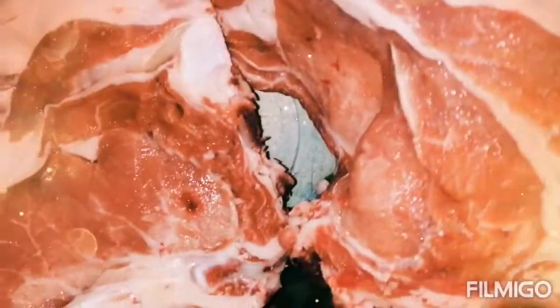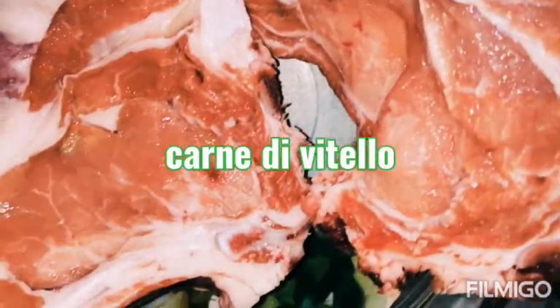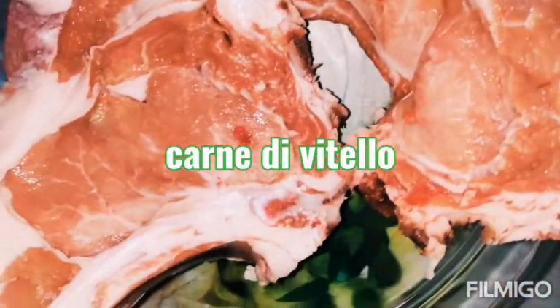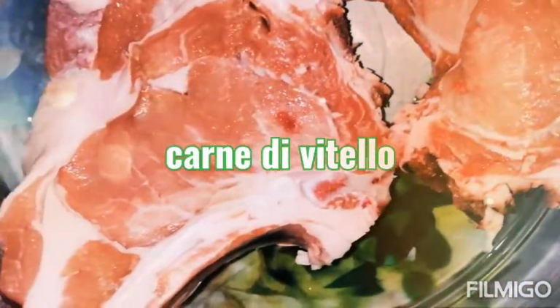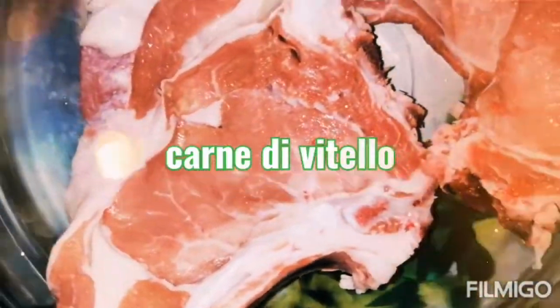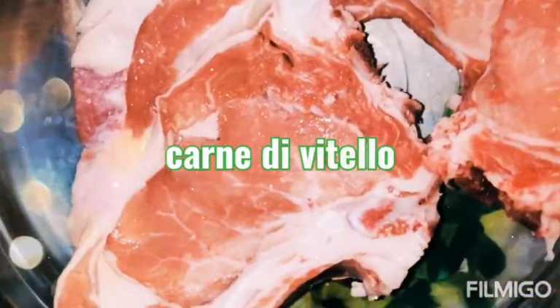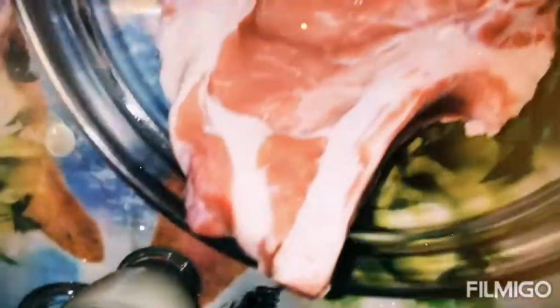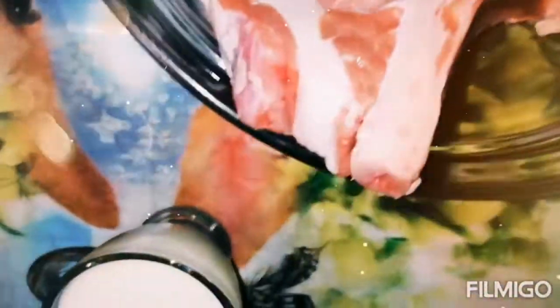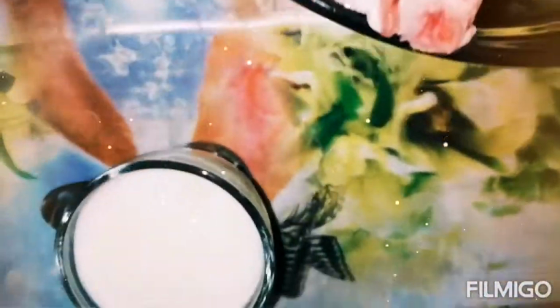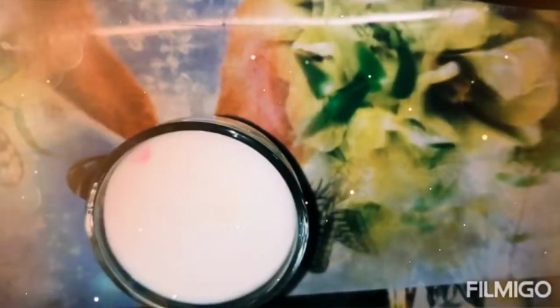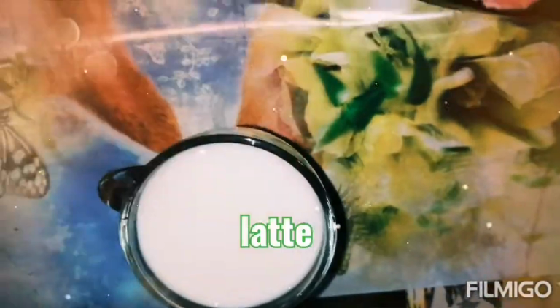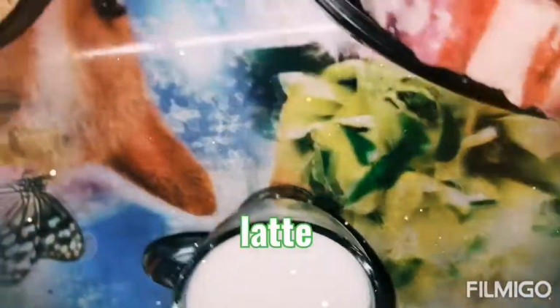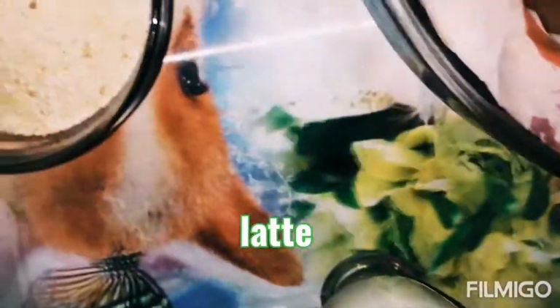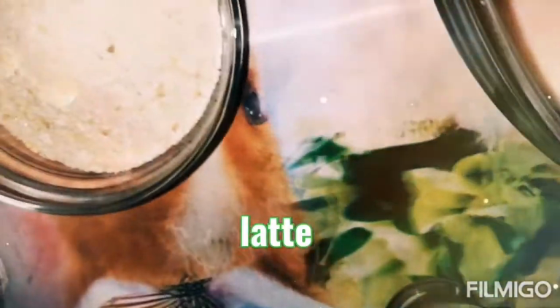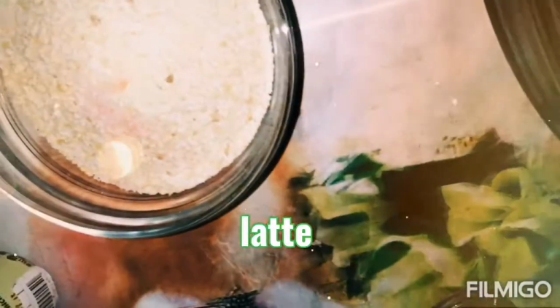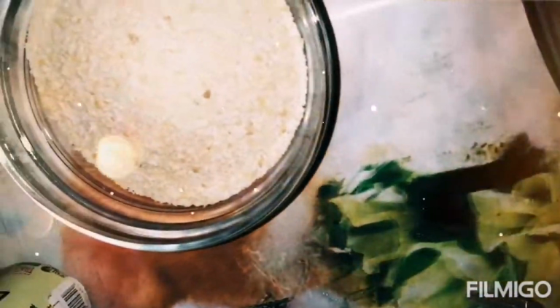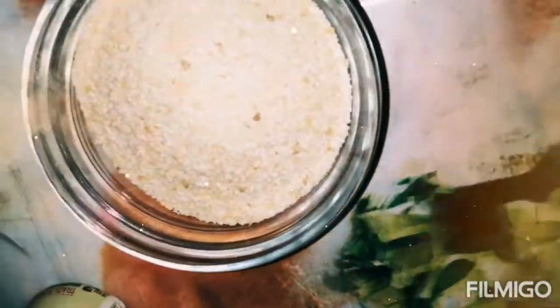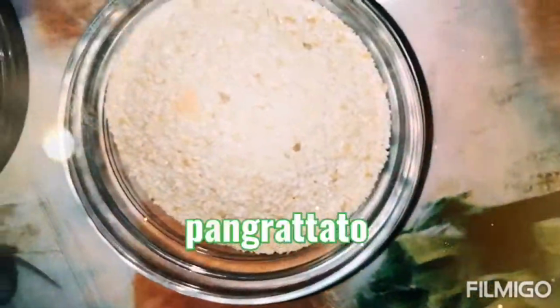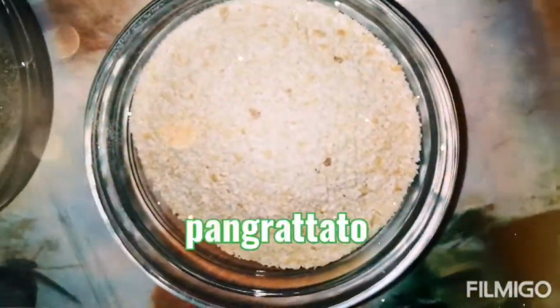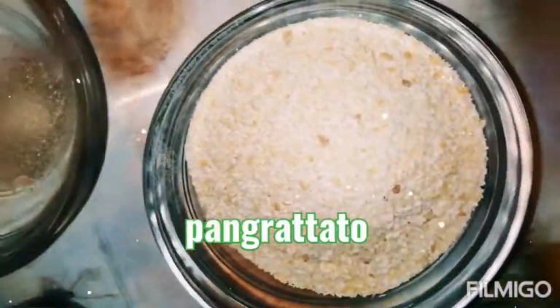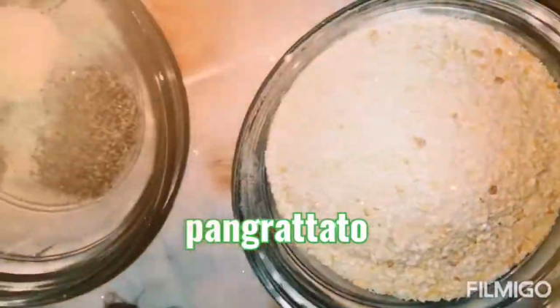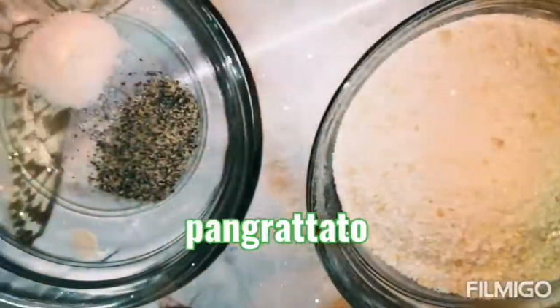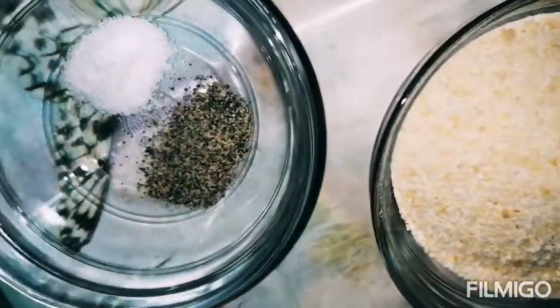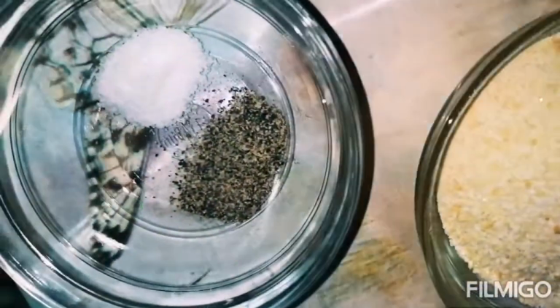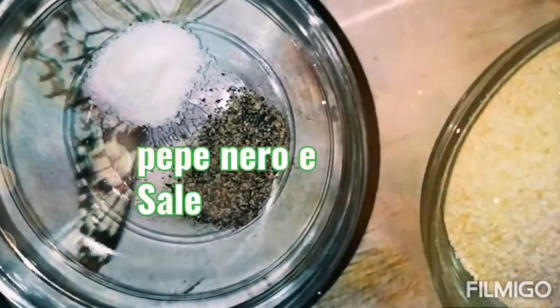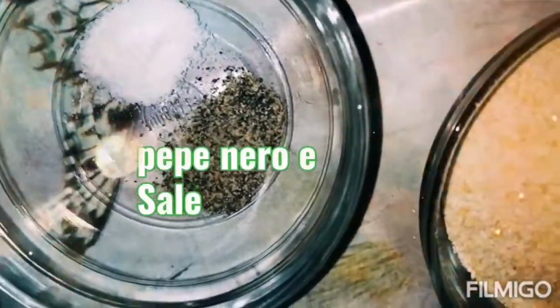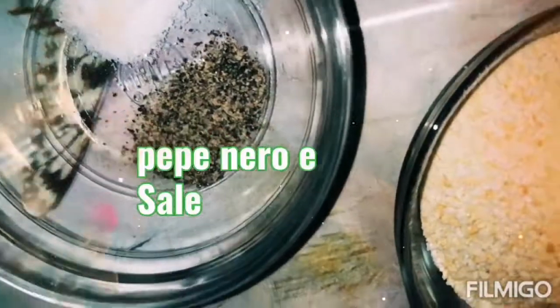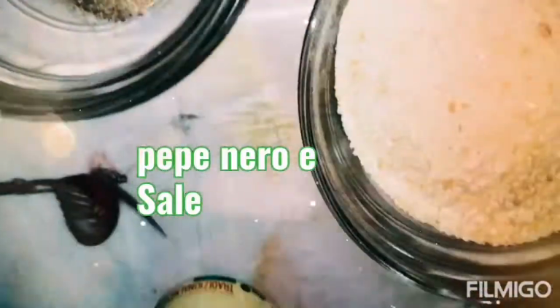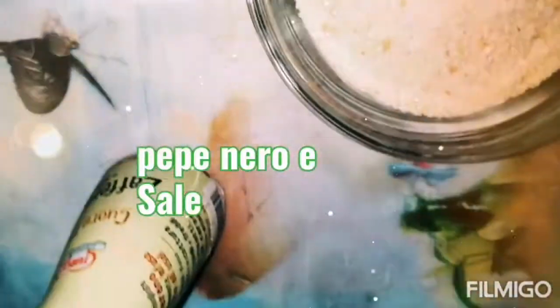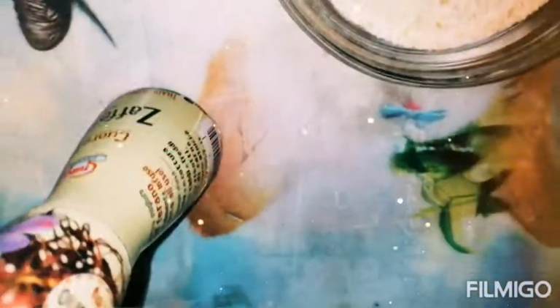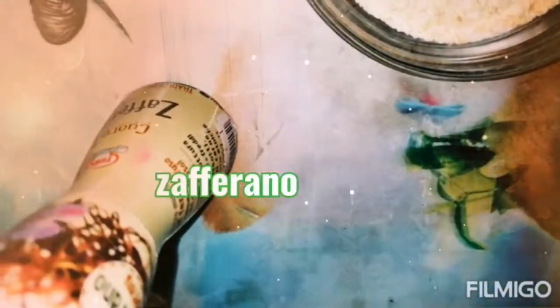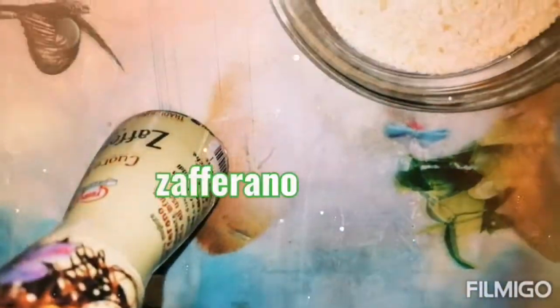The ingredients are meat, milk, breadcrumbs, black pepper and salt, and saffron.